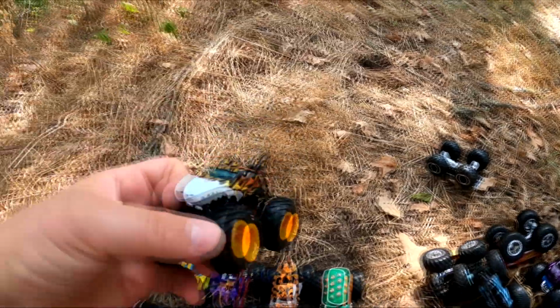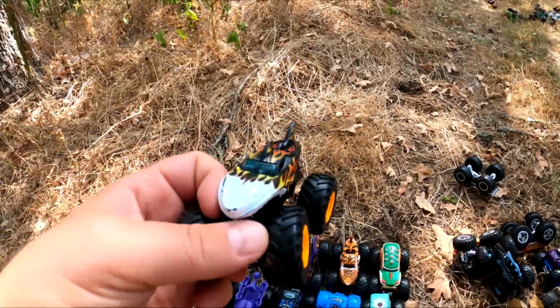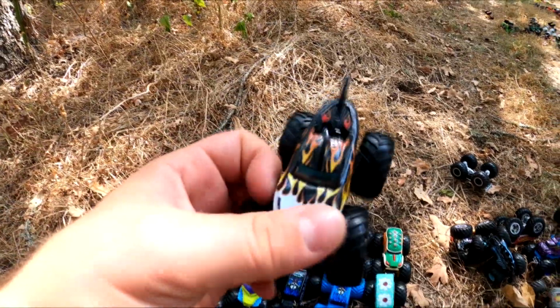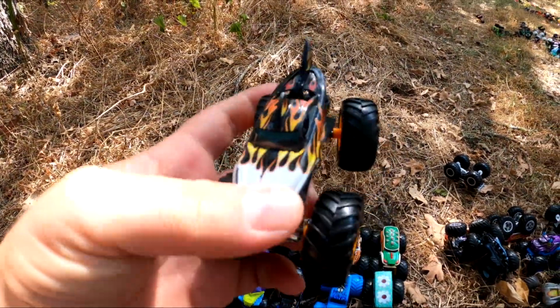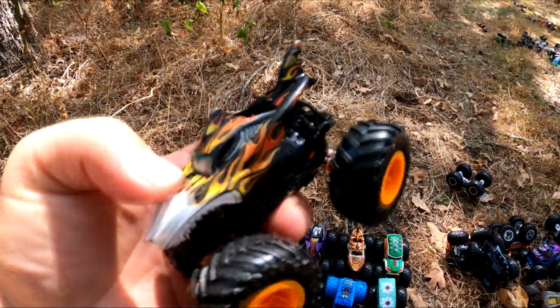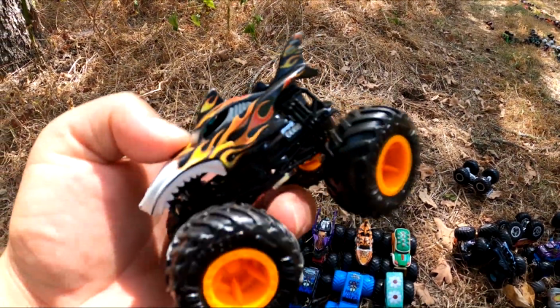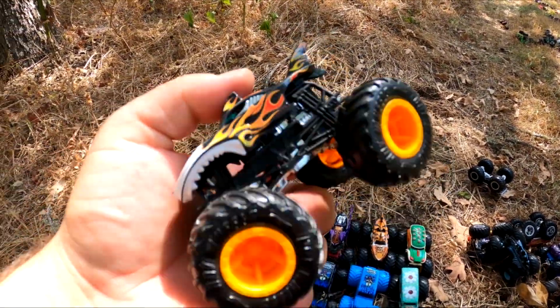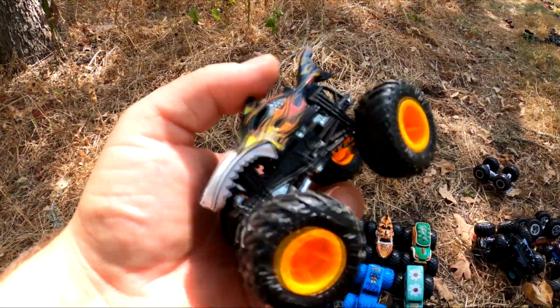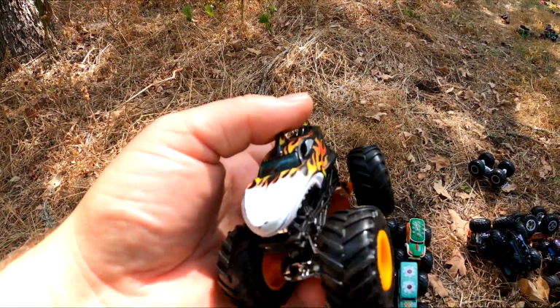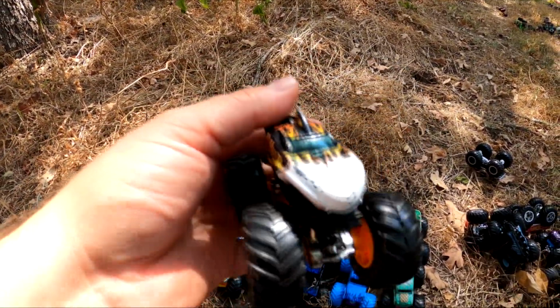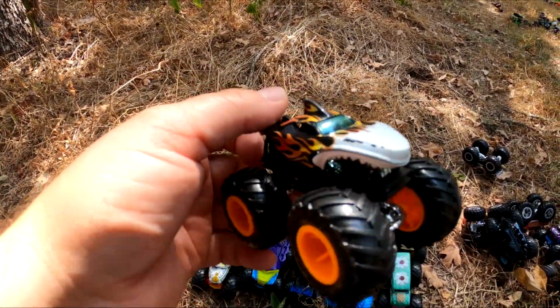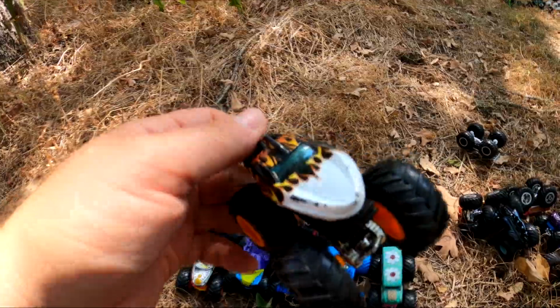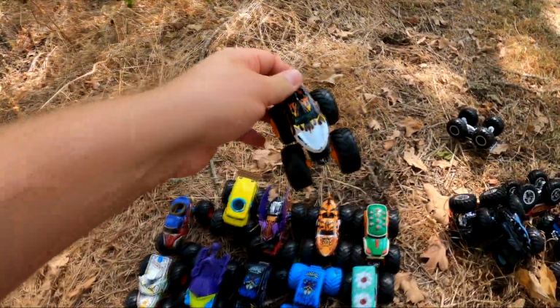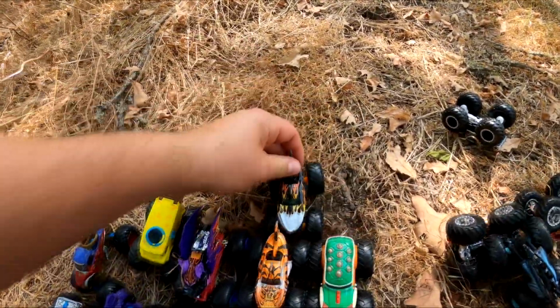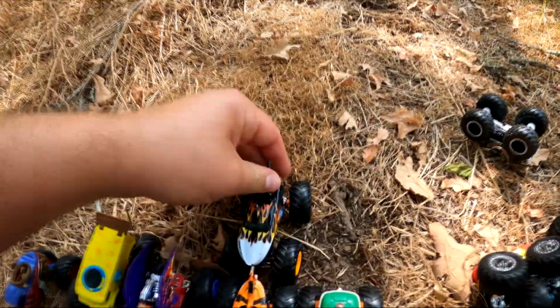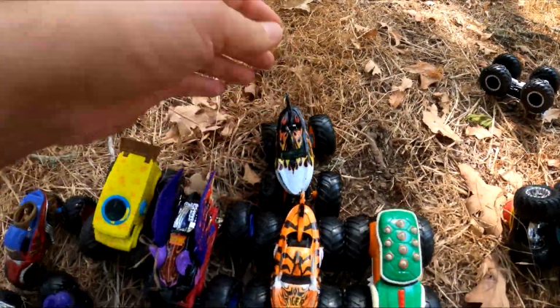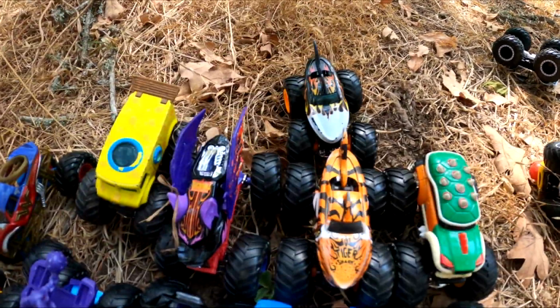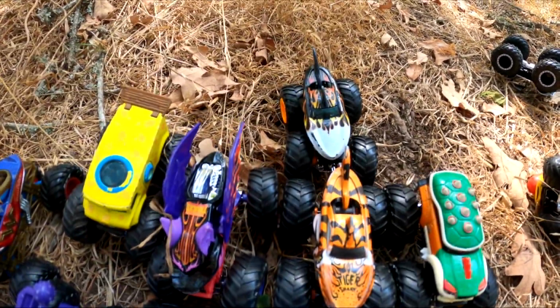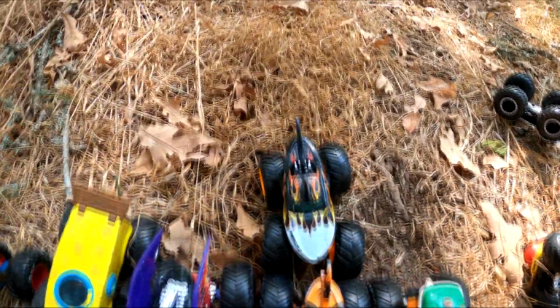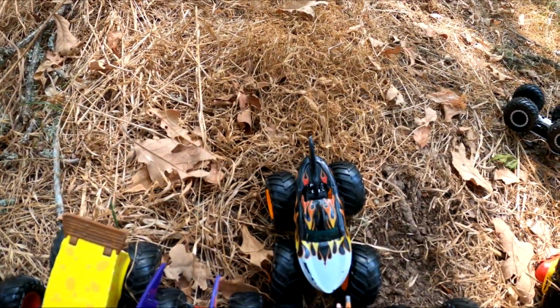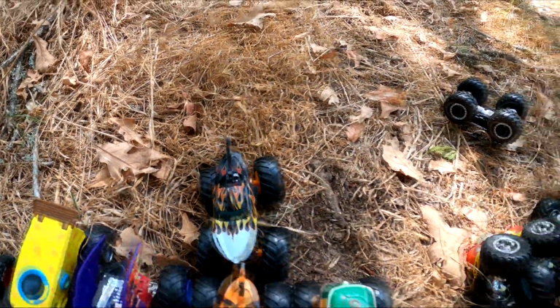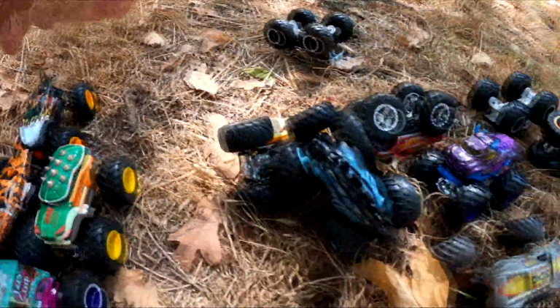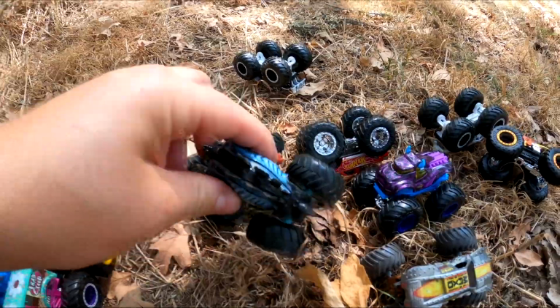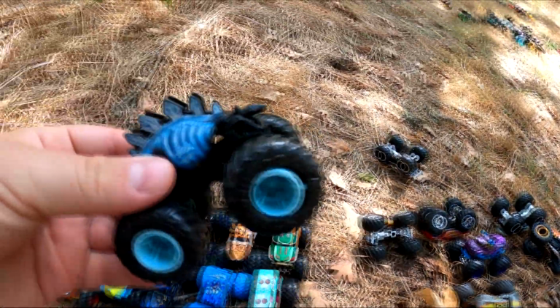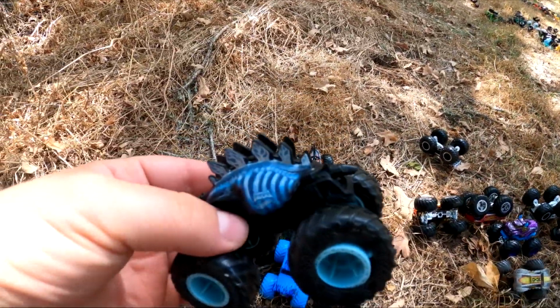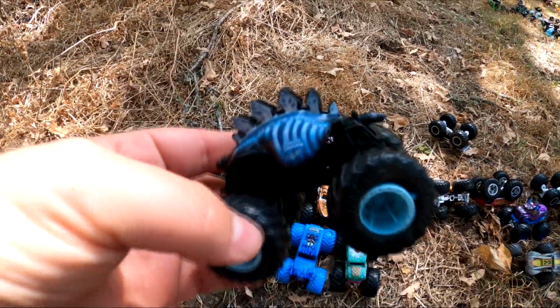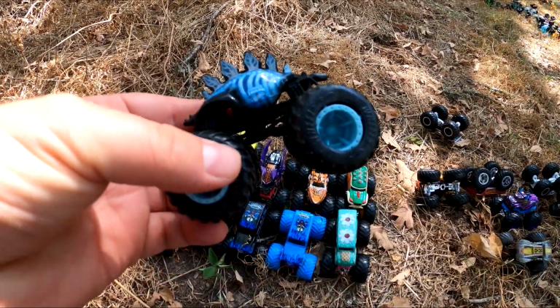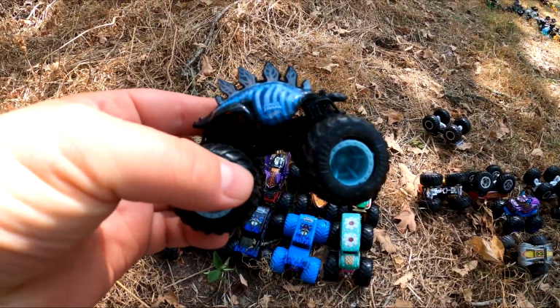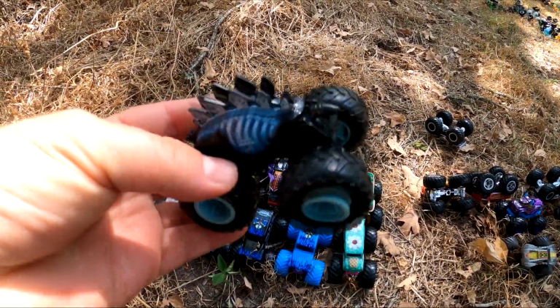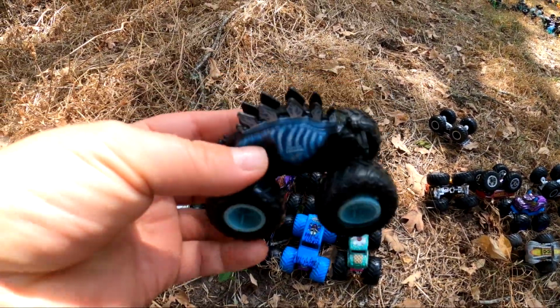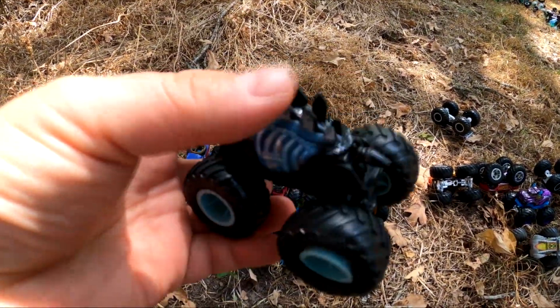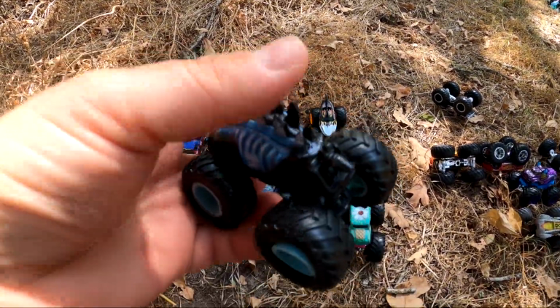This is Shark Reek. Shark Reek is like Tiger Shark, but a little bit different. You can see it's got a similar body but different colors. Oh, it's Mordosaurus — this is a Stegosaurus monster truck.